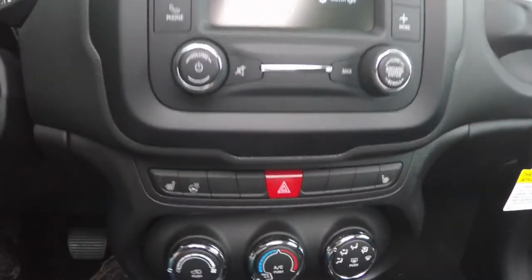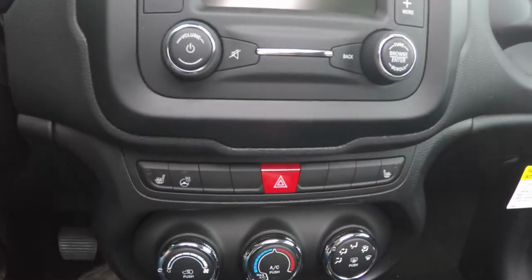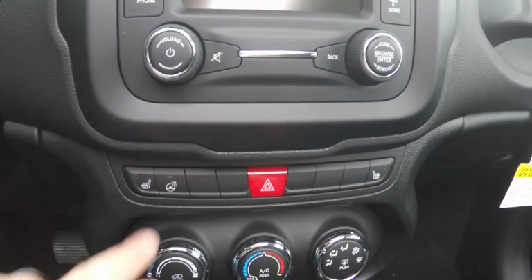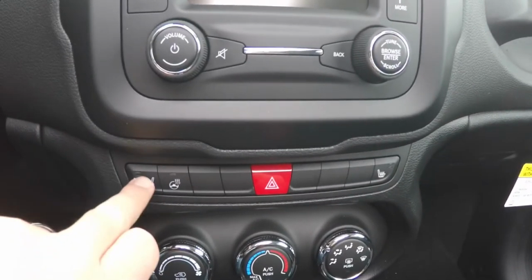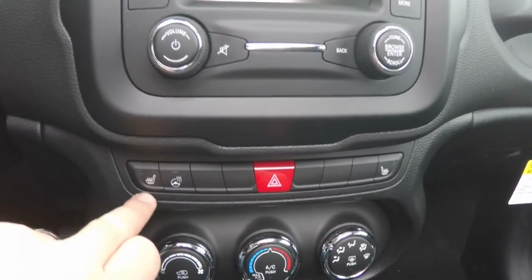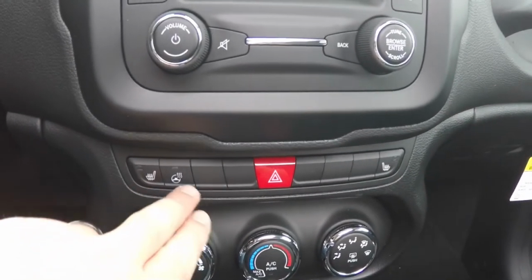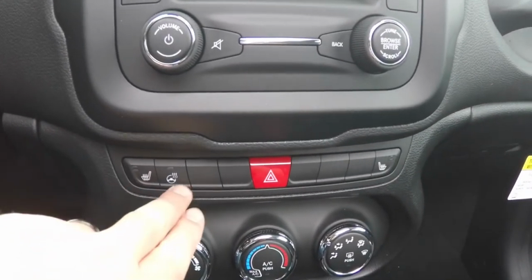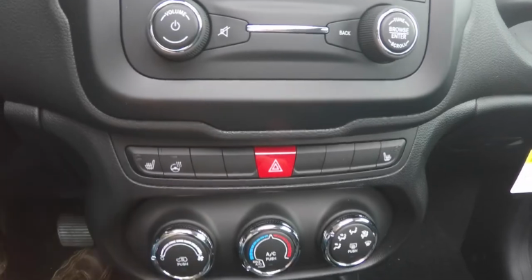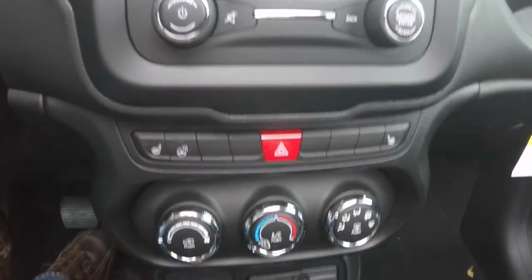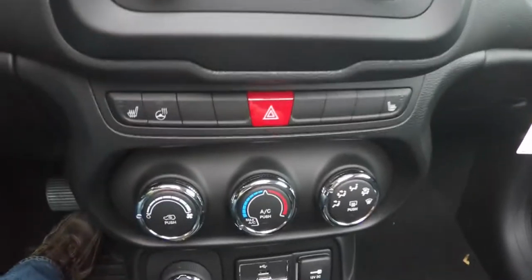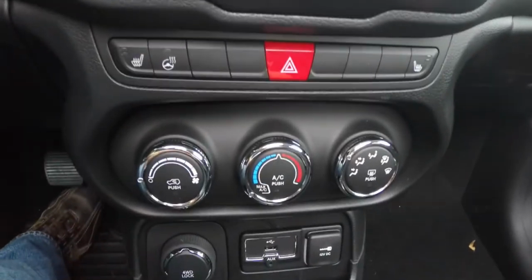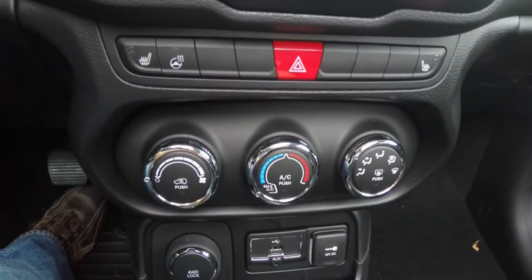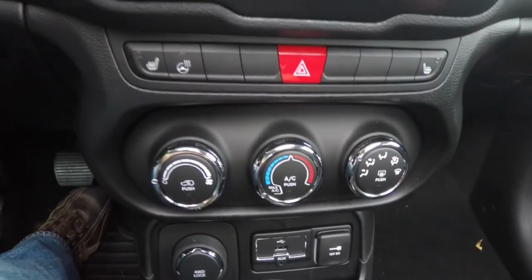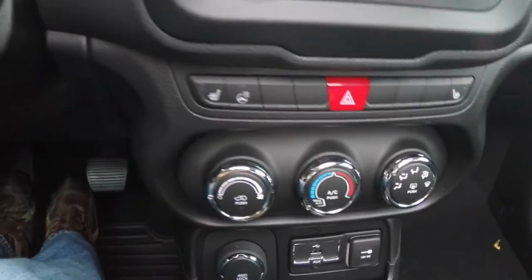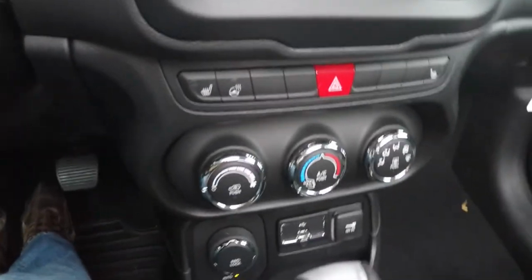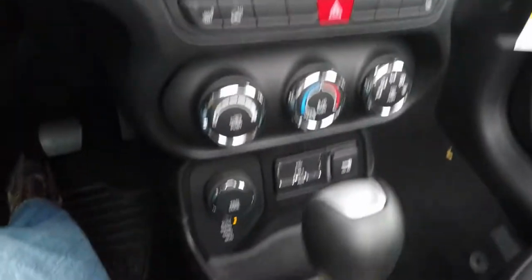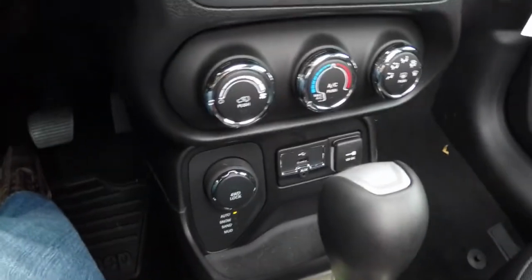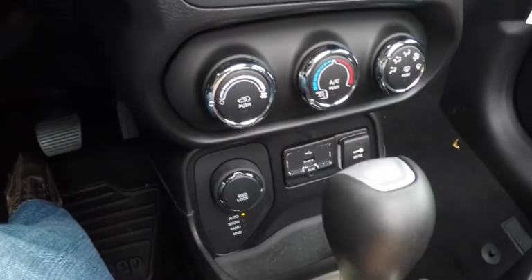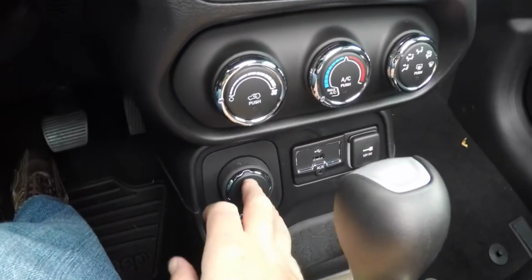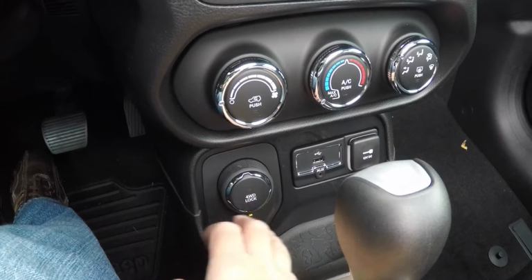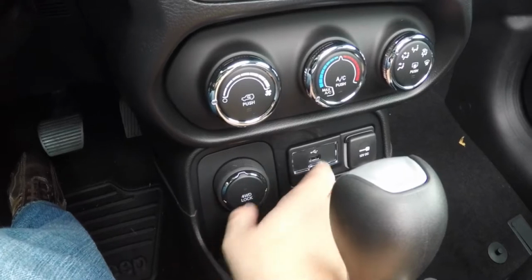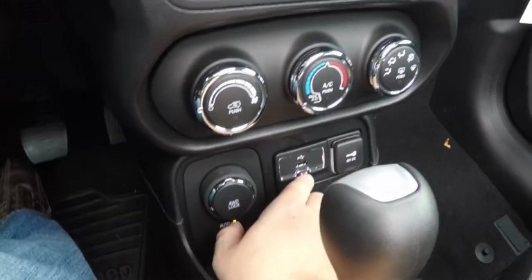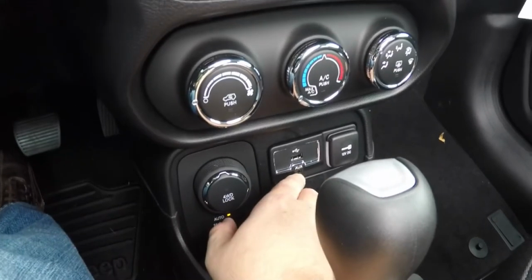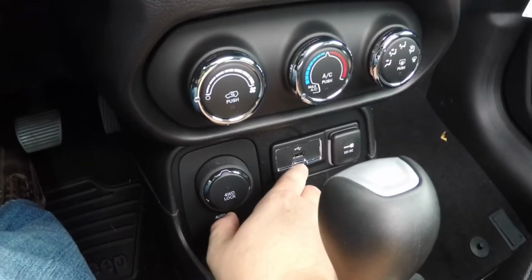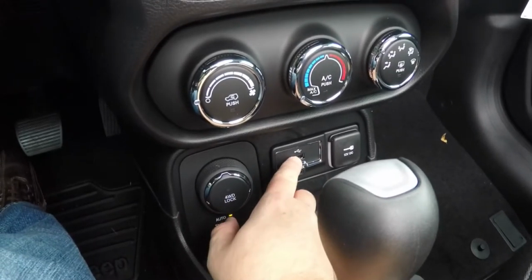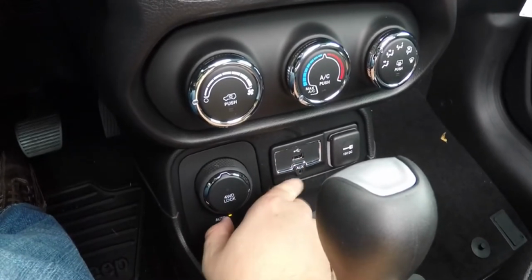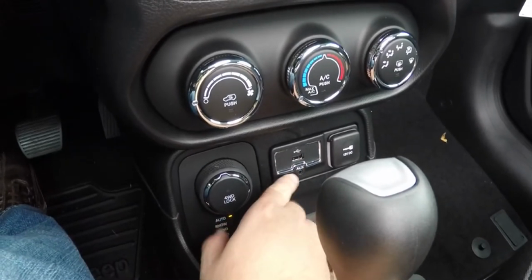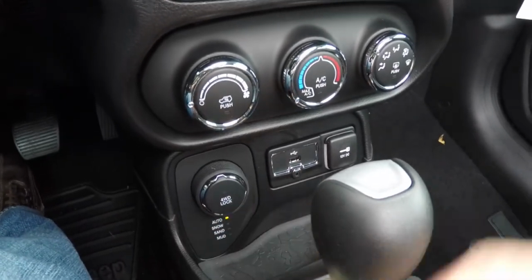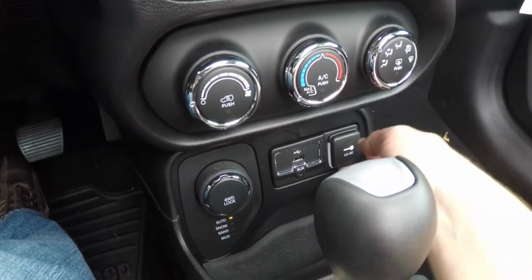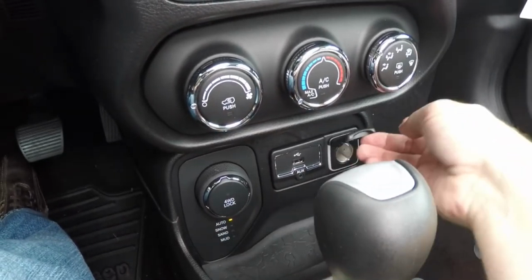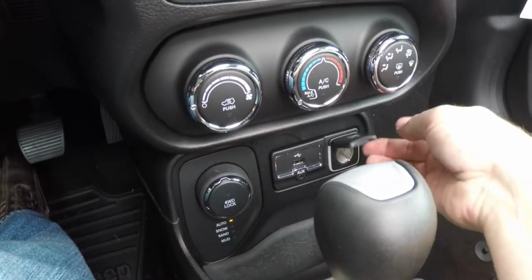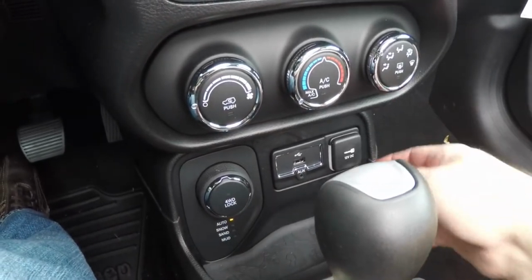Moving down further, you have heated seat controls and heated steering wheel controls, climate control, the Select Terrain controller, and Uconnect inputs including a USB port, auxiliary input jack, and 12-volt power point.